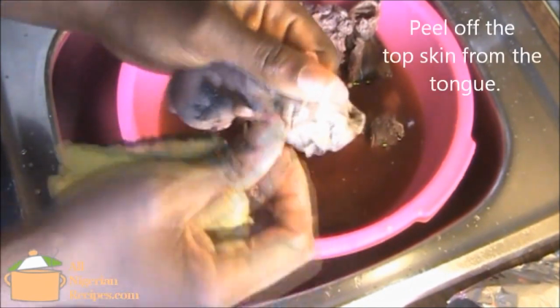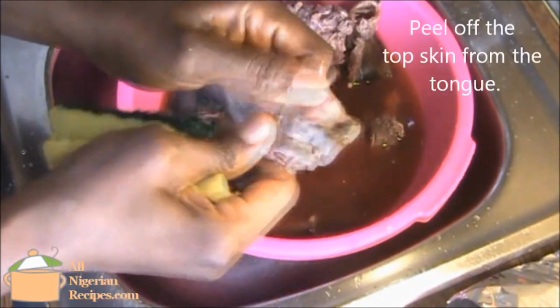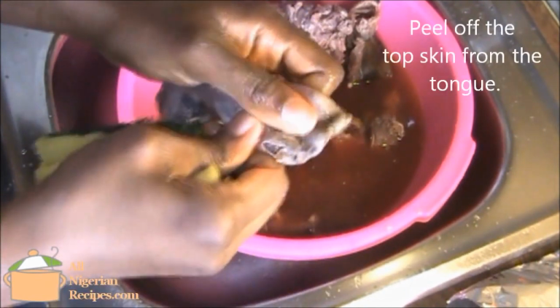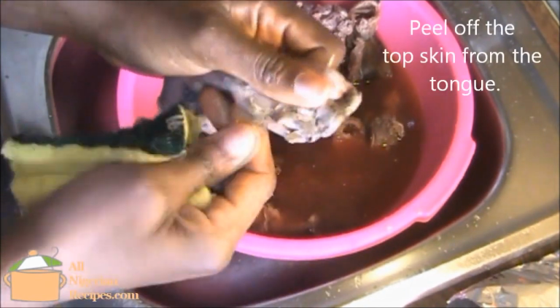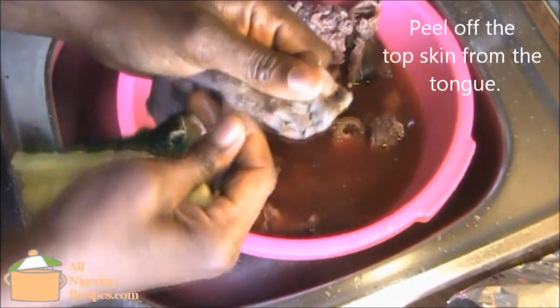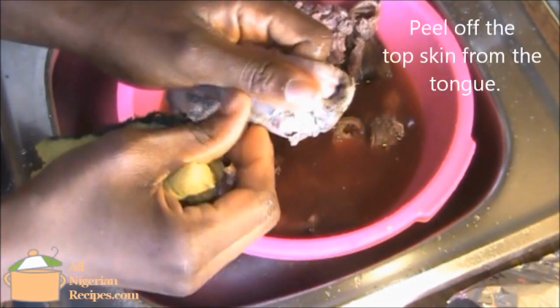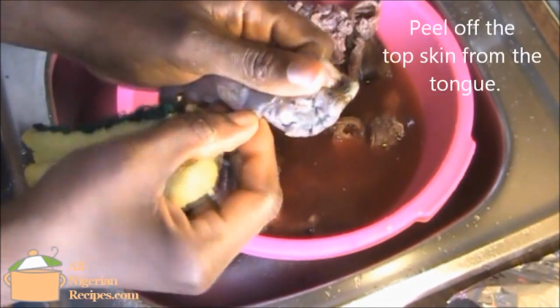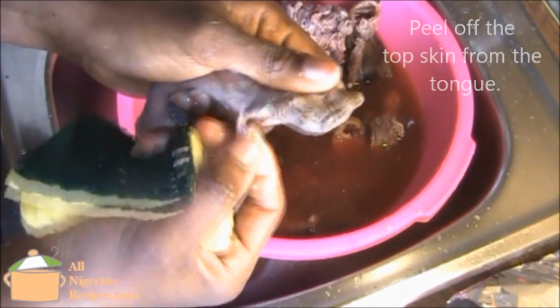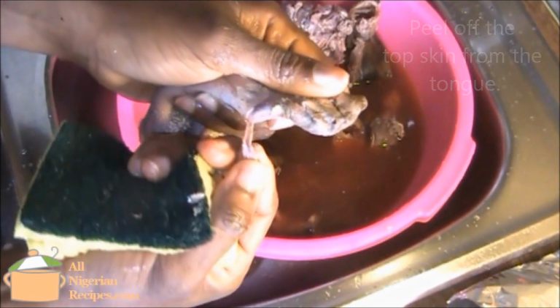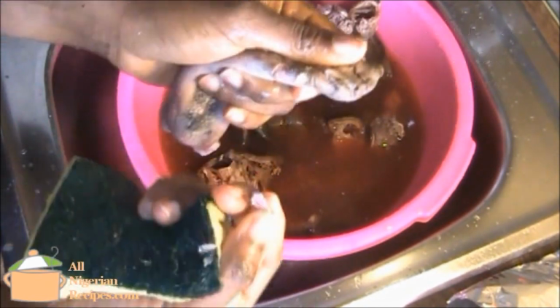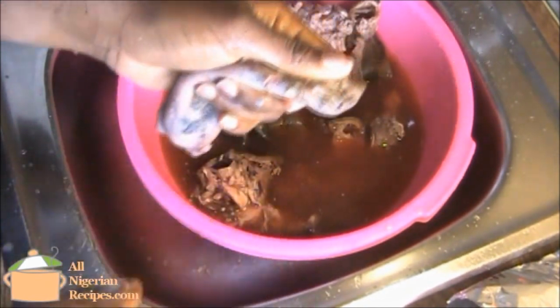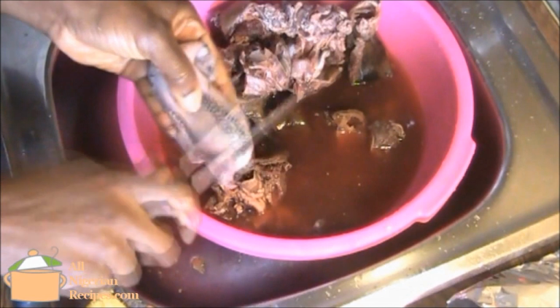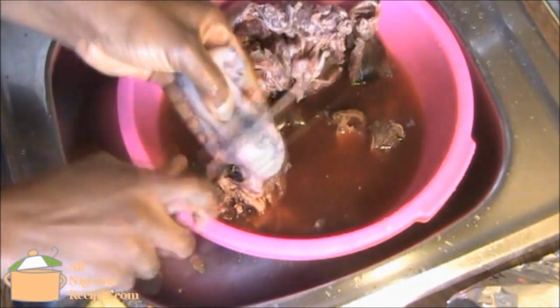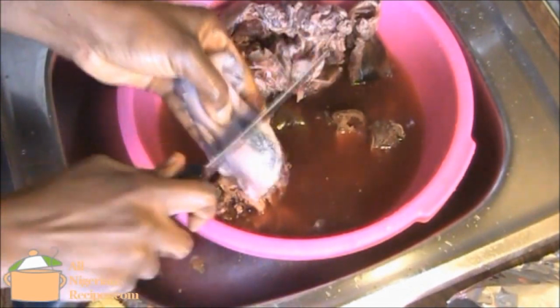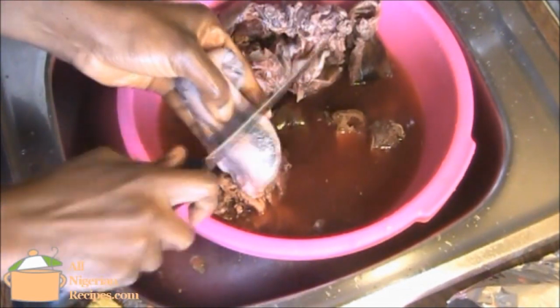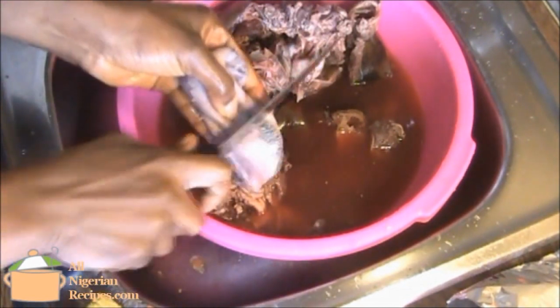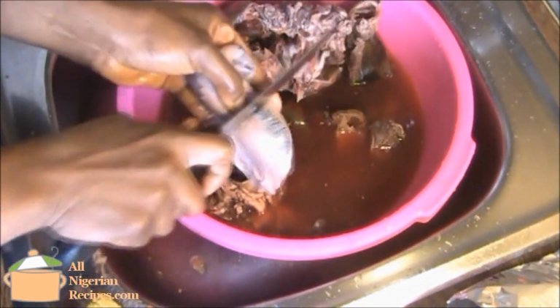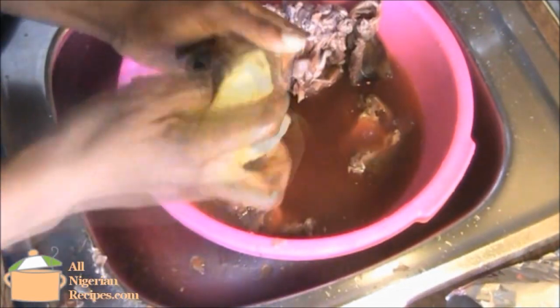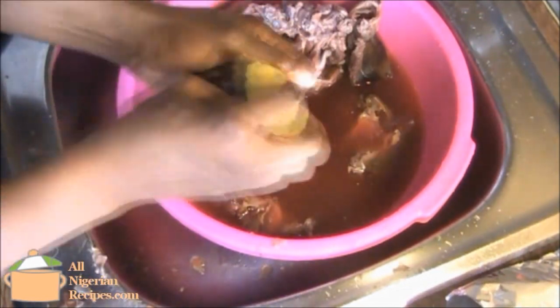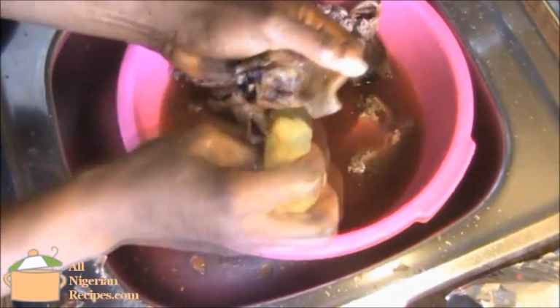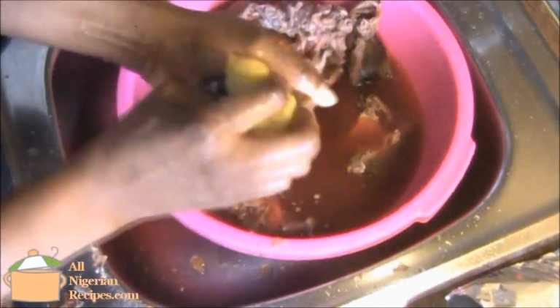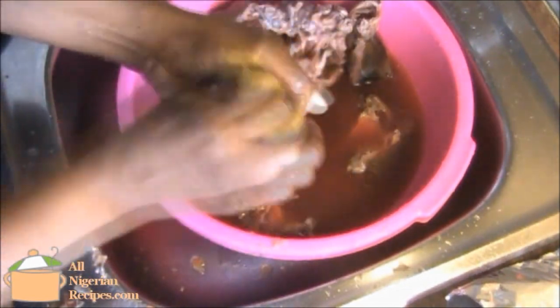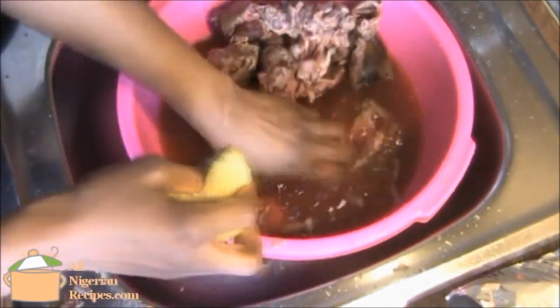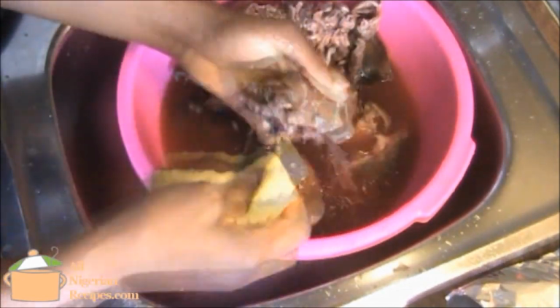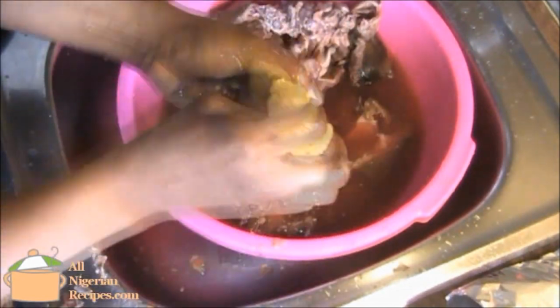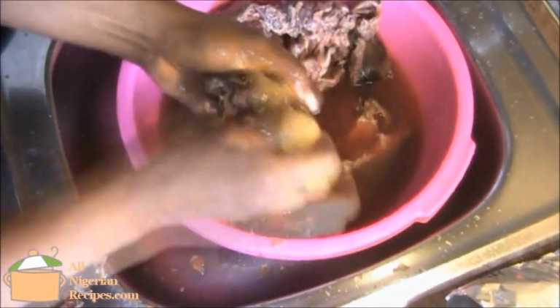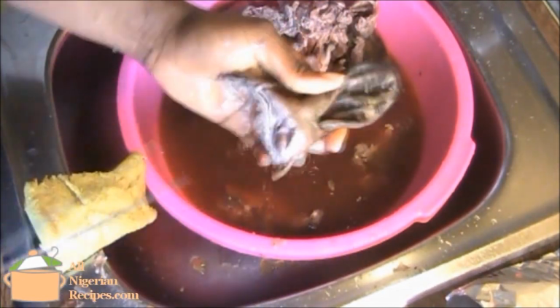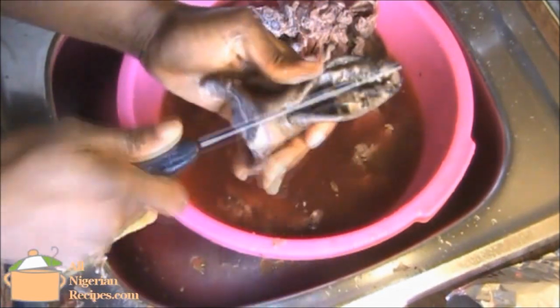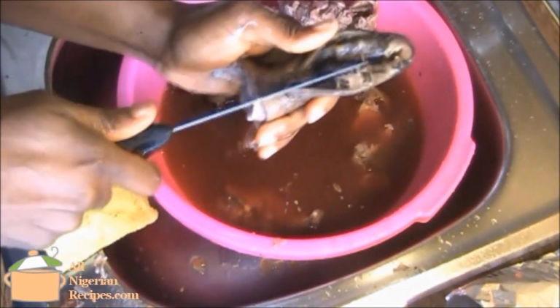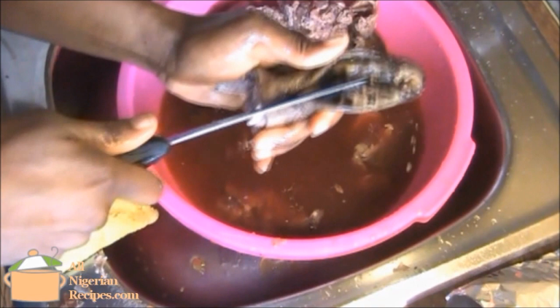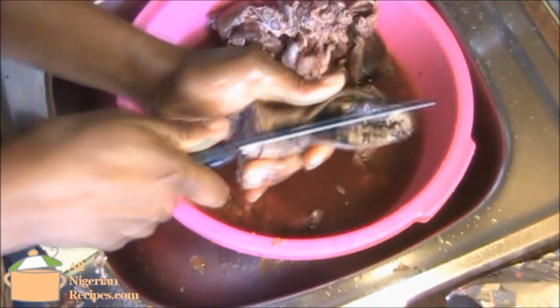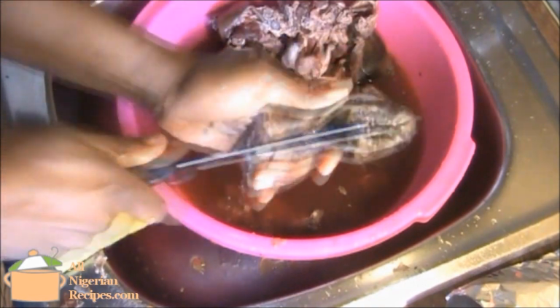The goat is usually burnt to remove the fur, so this leaves some black stains and a smoky smell on the goat meat. We need to wash all that off.